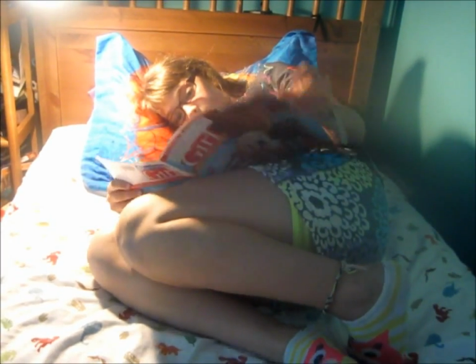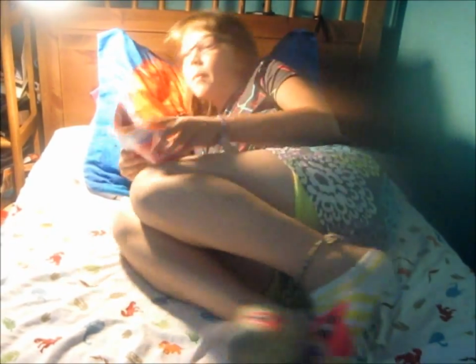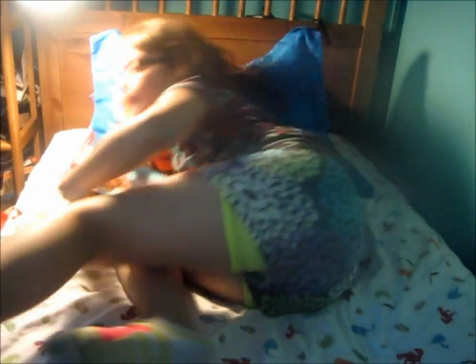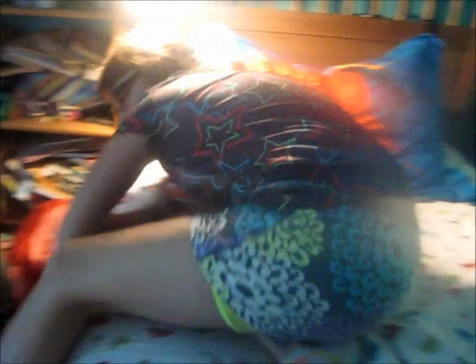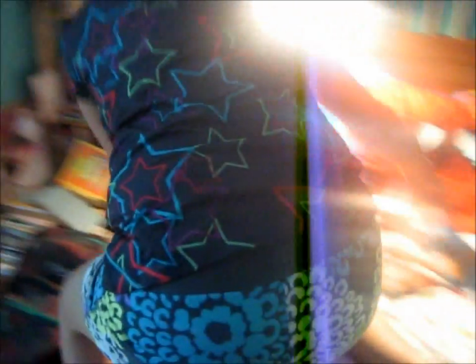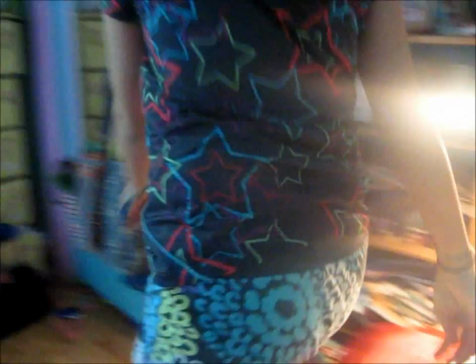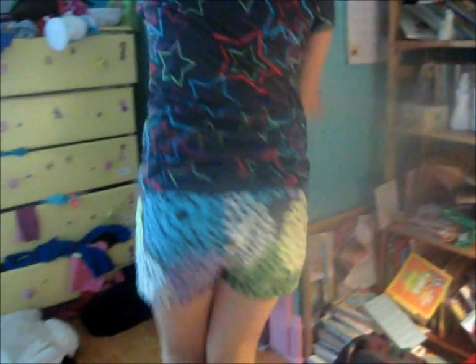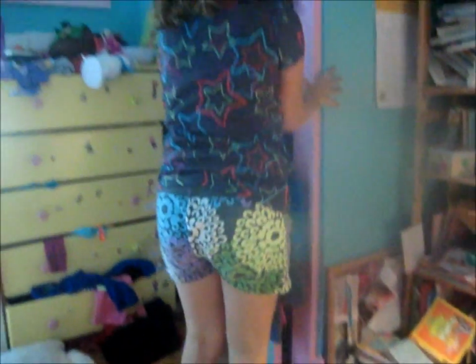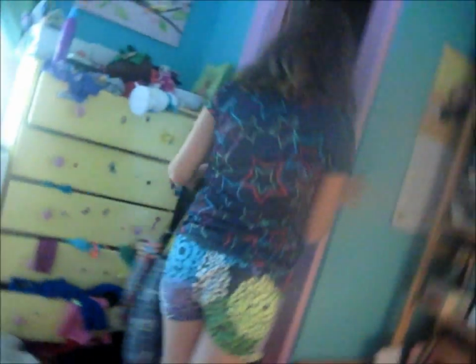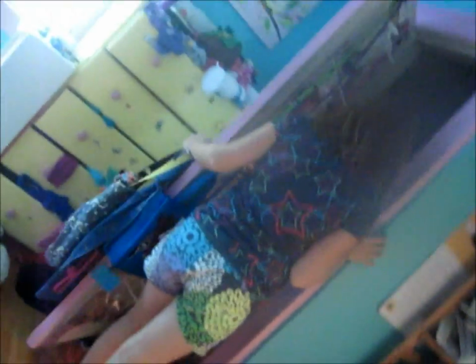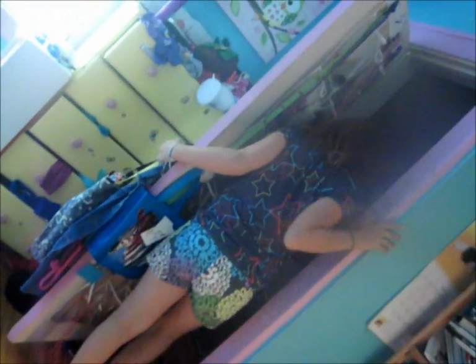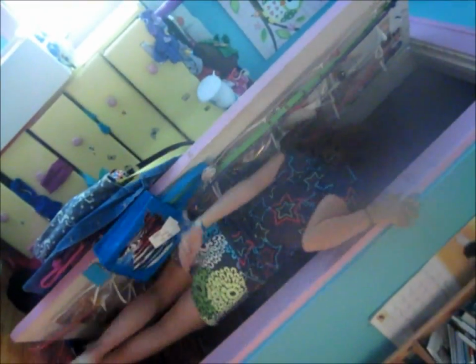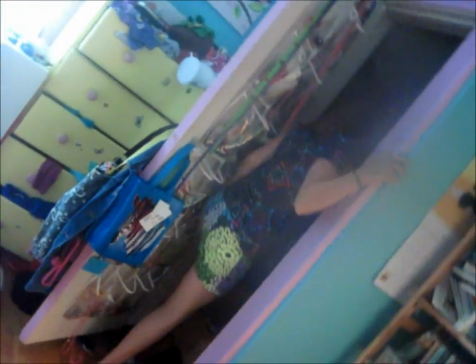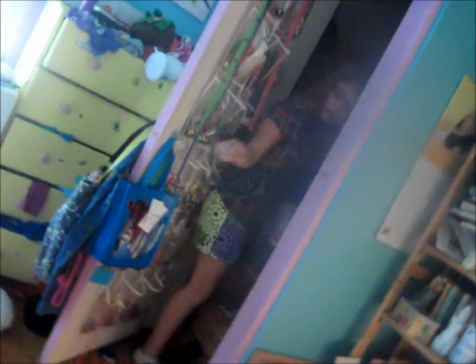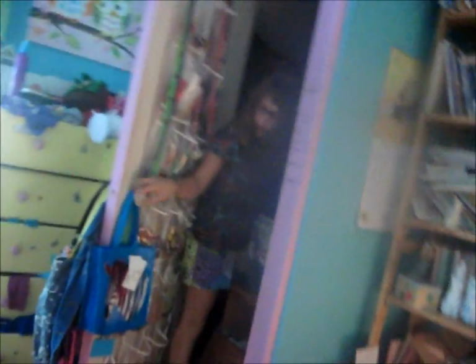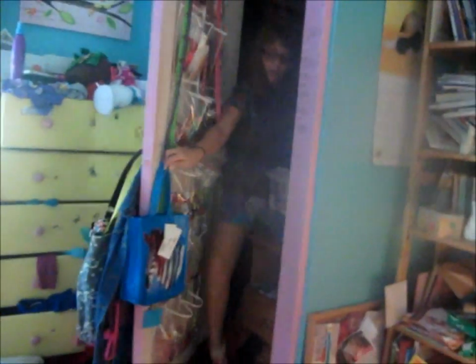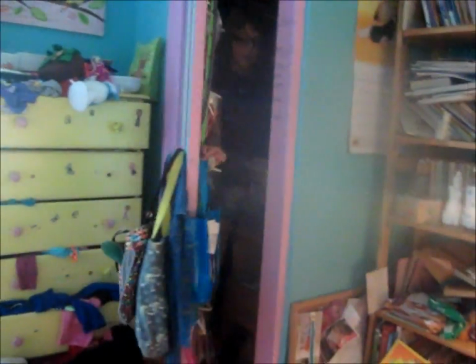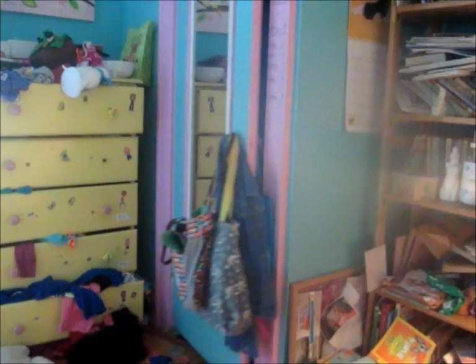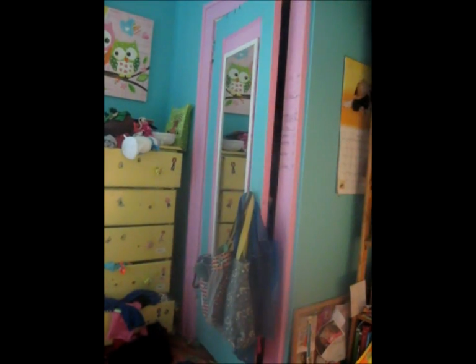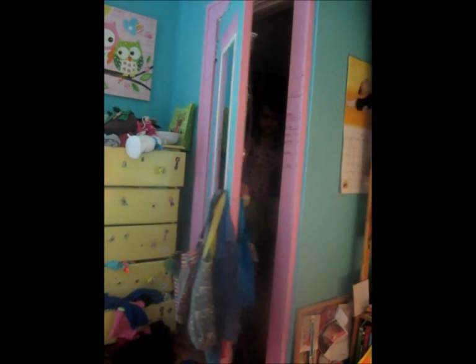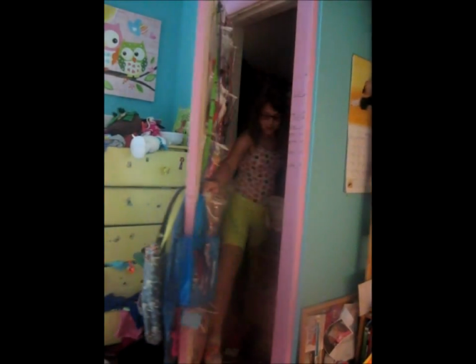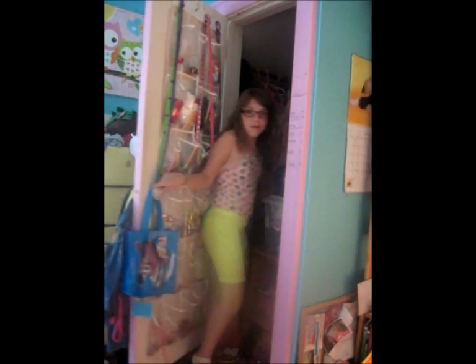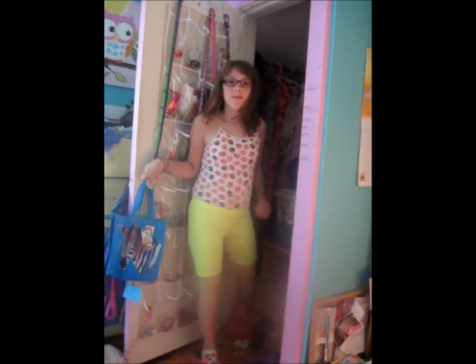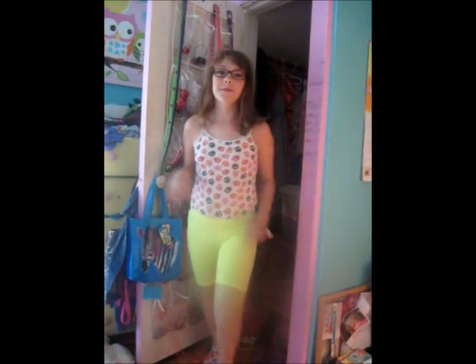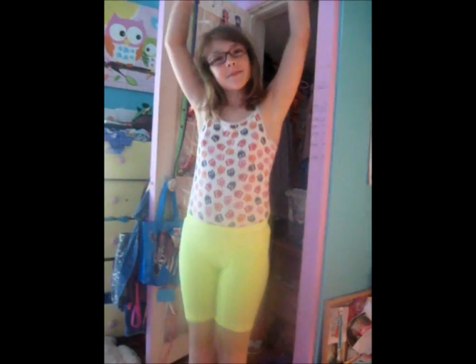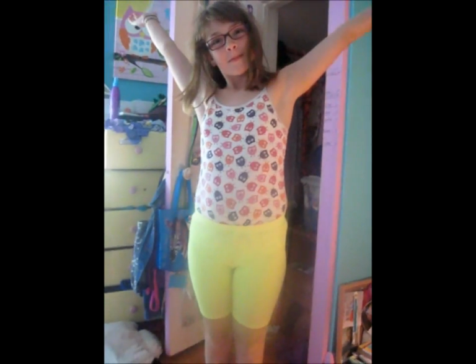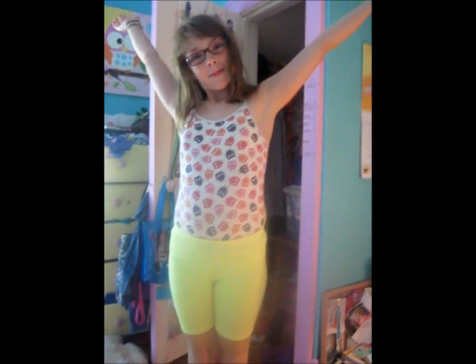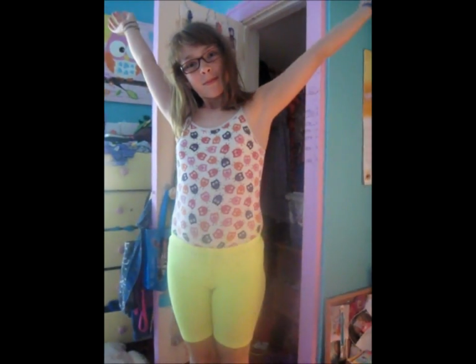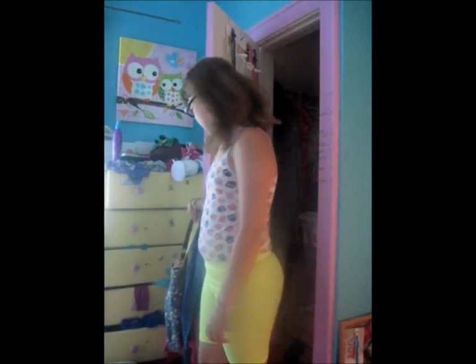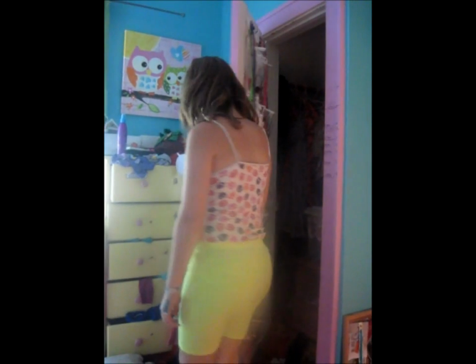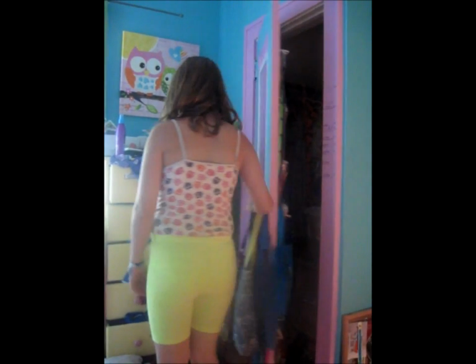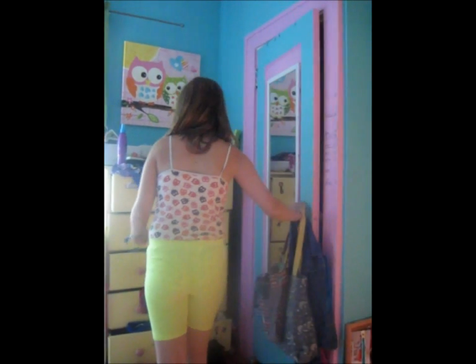When it's time for gymnastics, I go into my closet to pick out my leo and get dressed. When I'm done getting dressed, I put my hair up into a high ponytail.